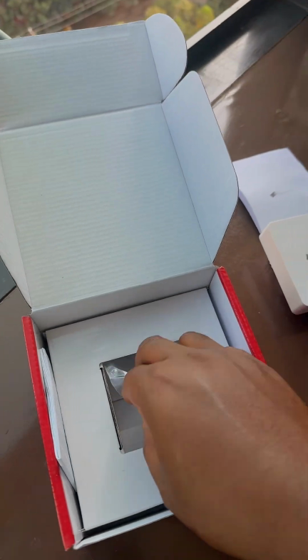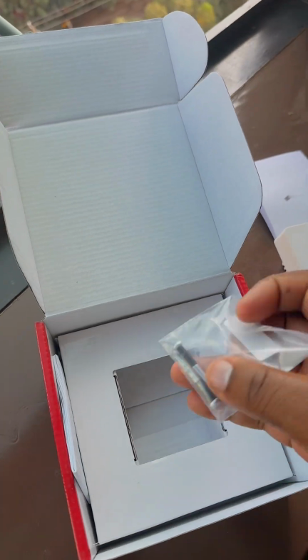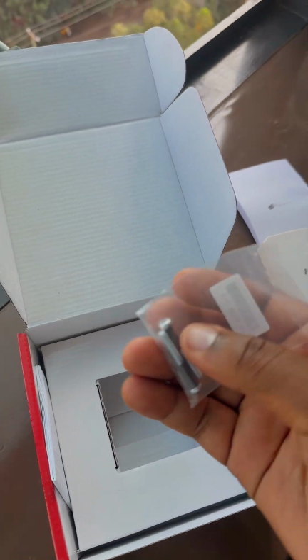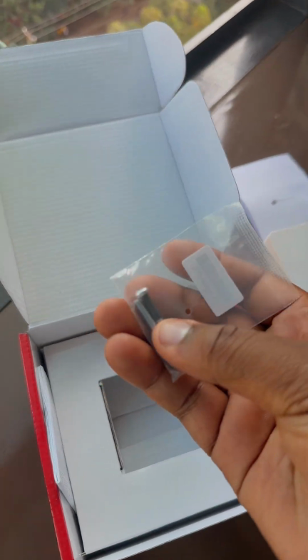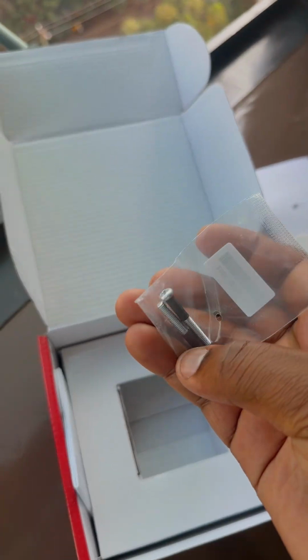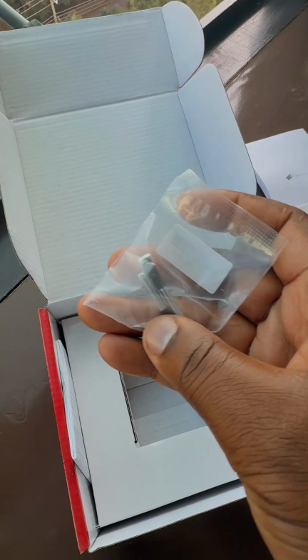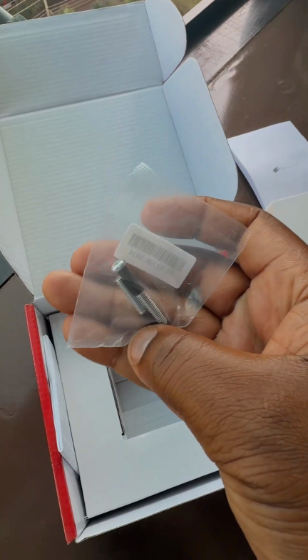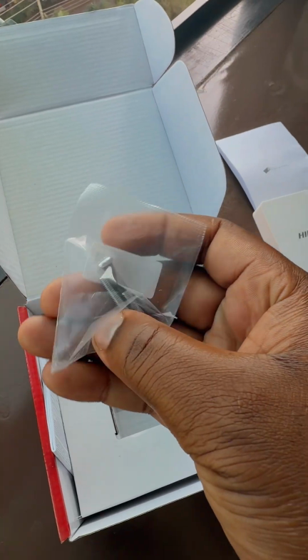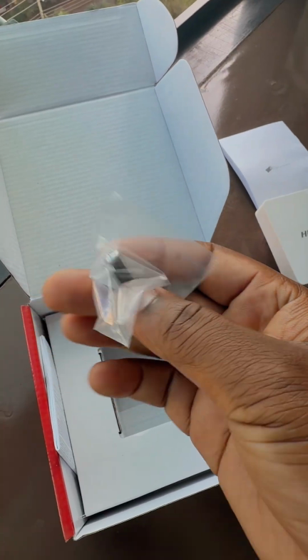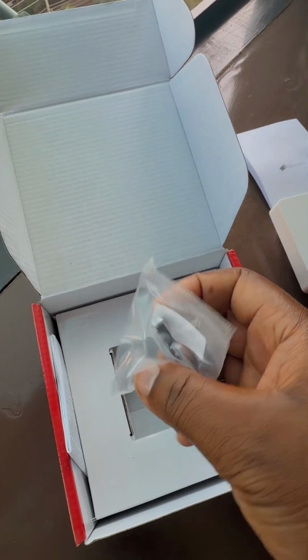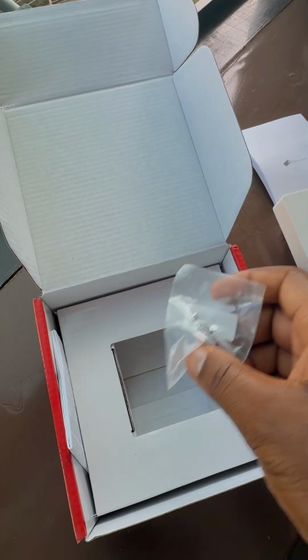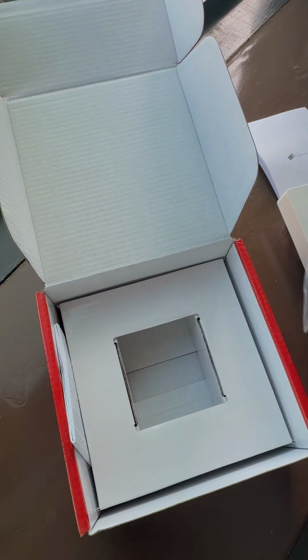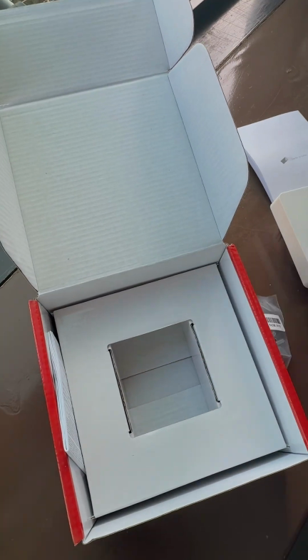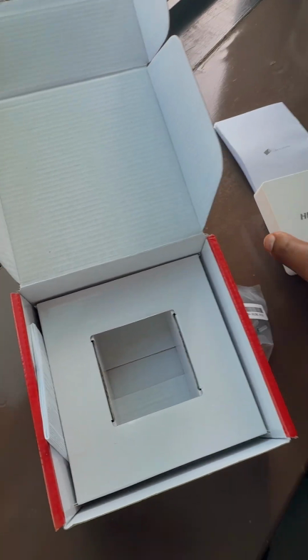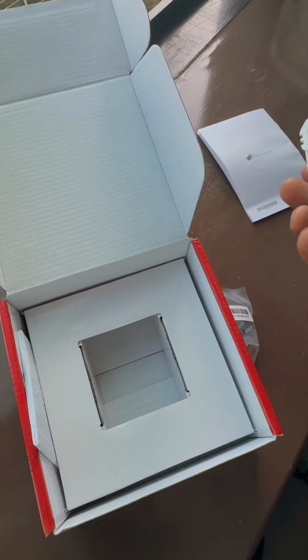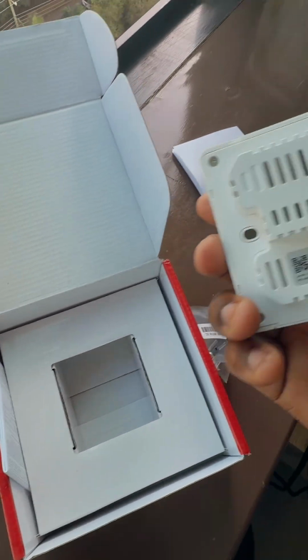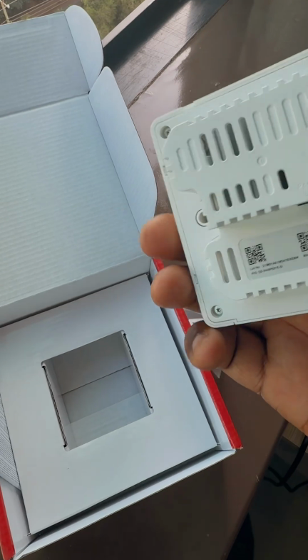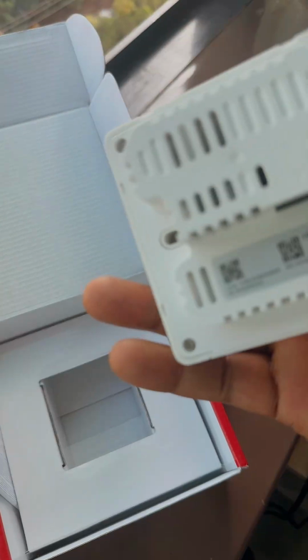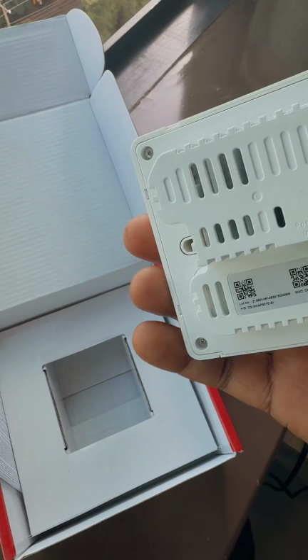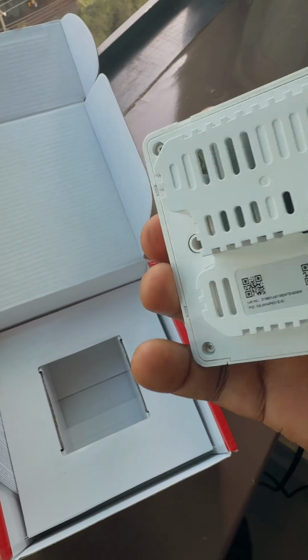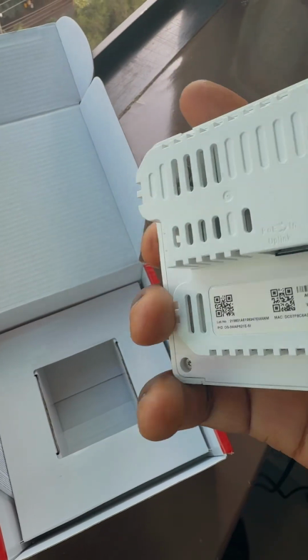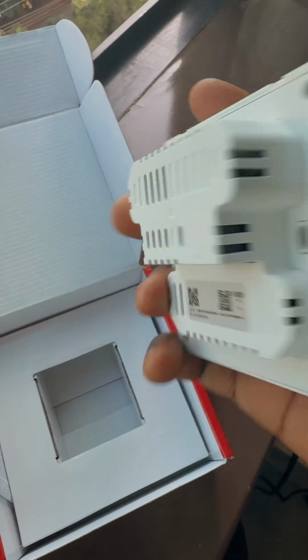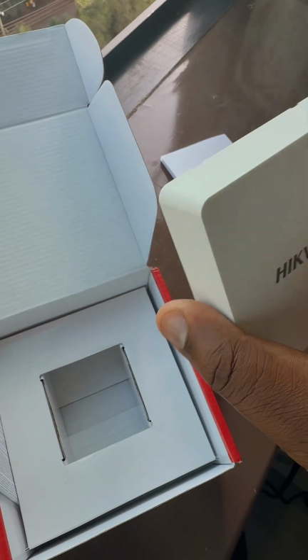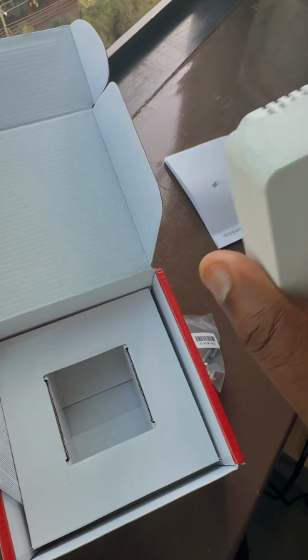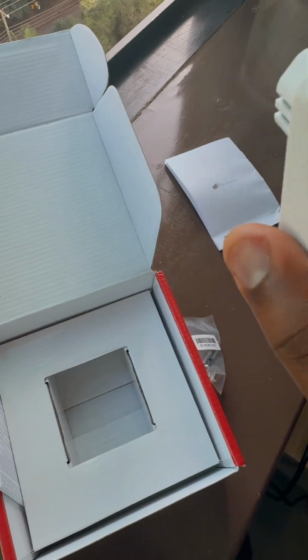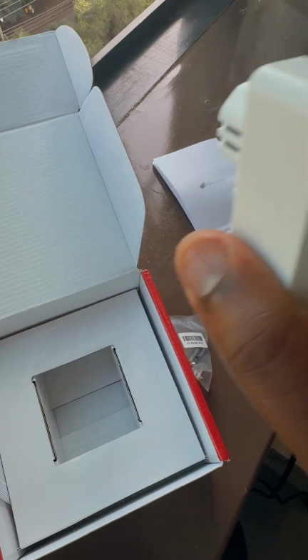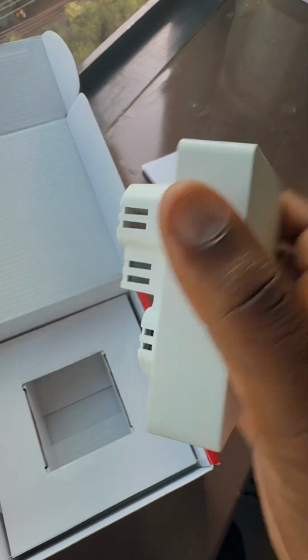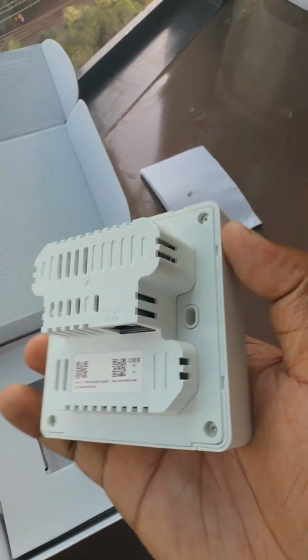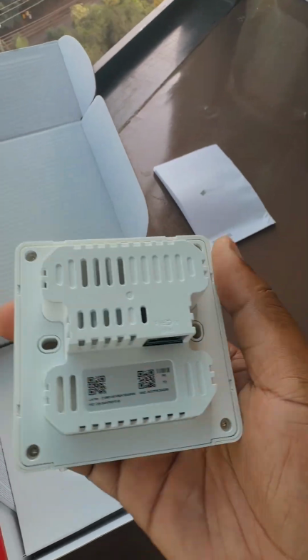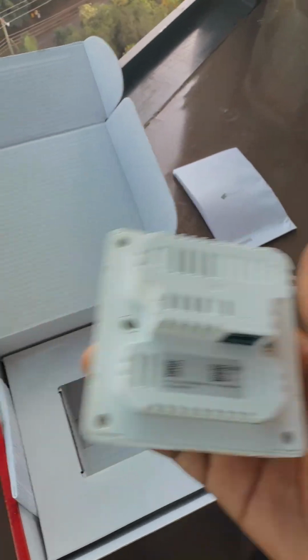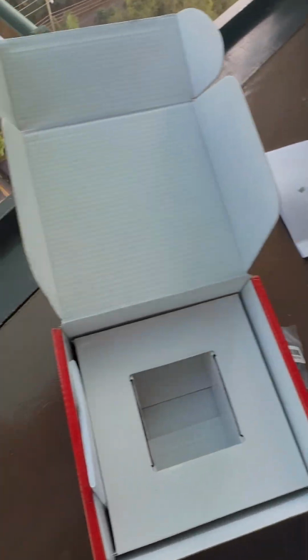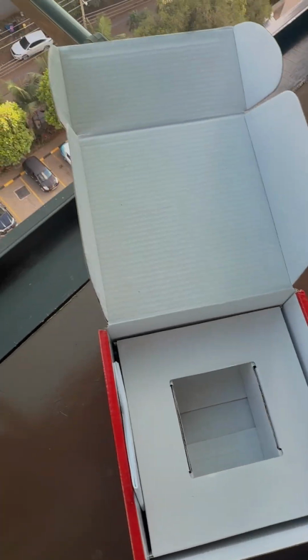In addition to that, it also comes with installation screws, so you just remove the cover, install it on the wall, and once you're done you plug it back in and cover it.